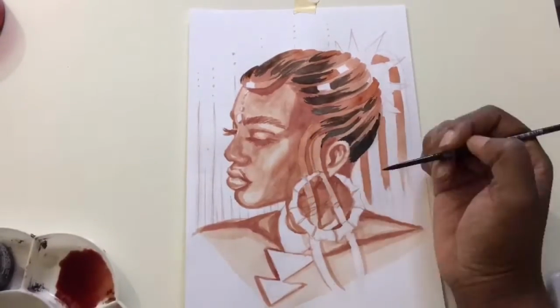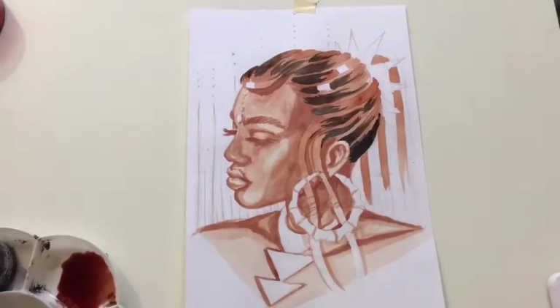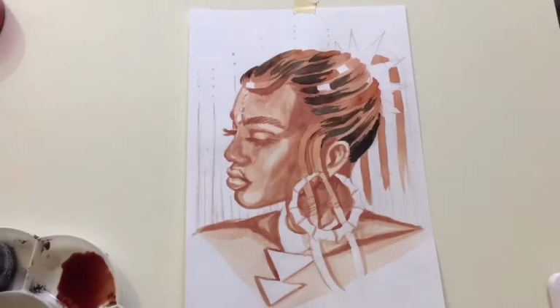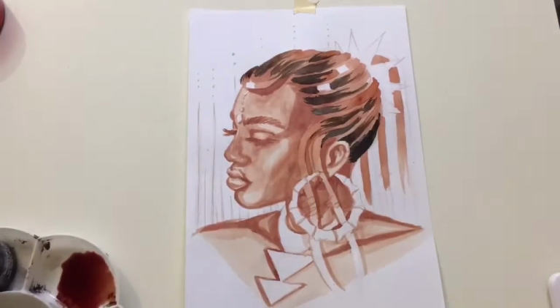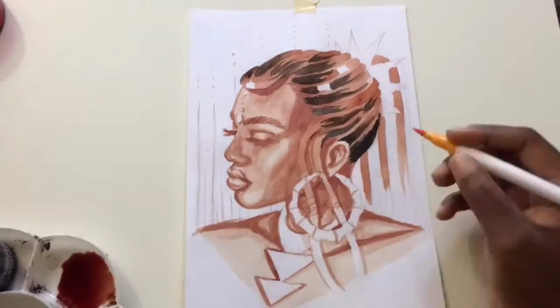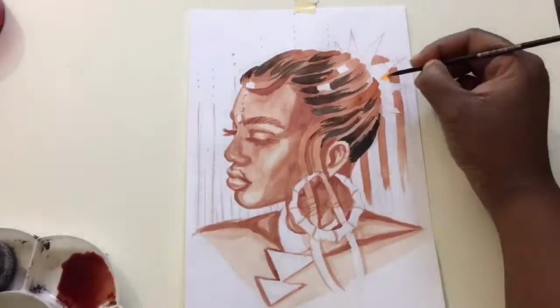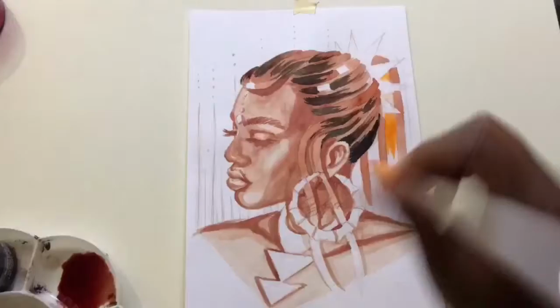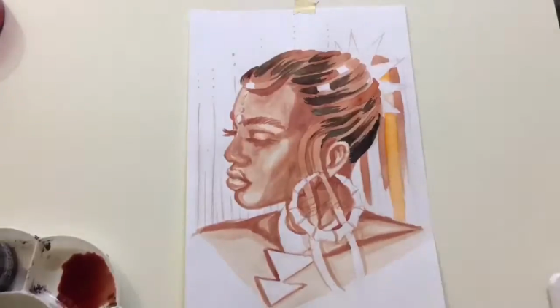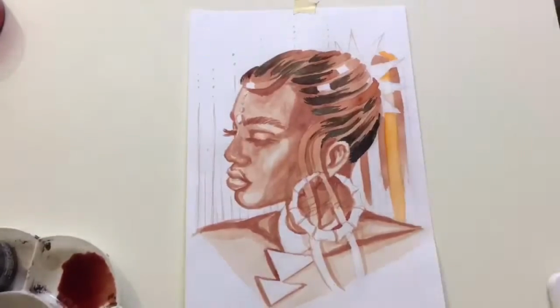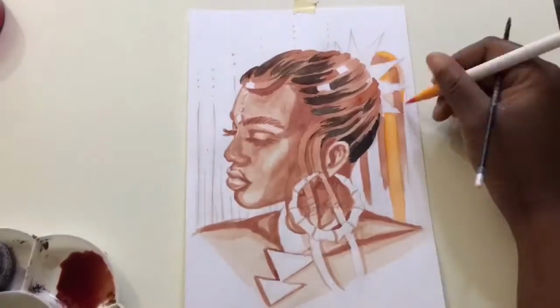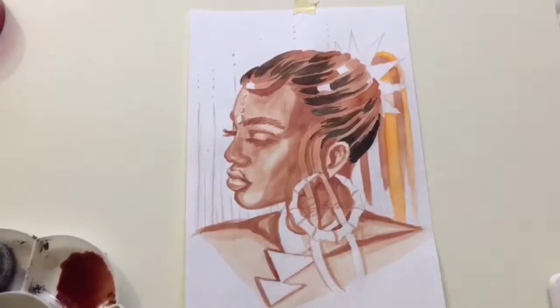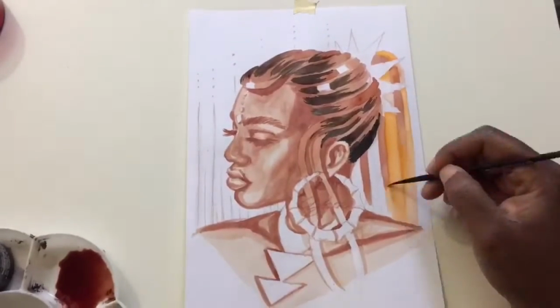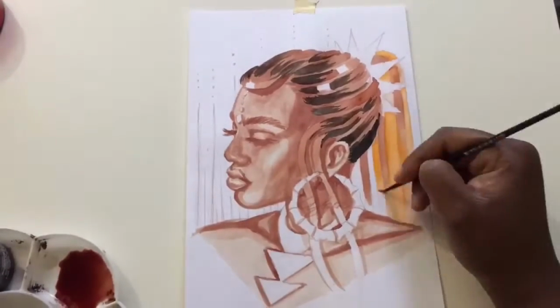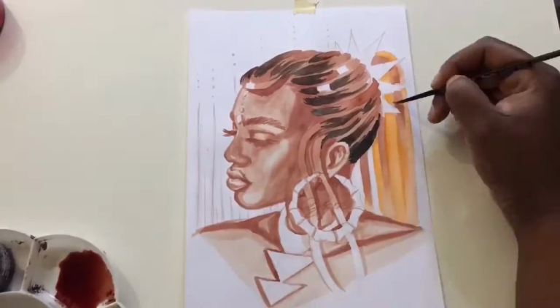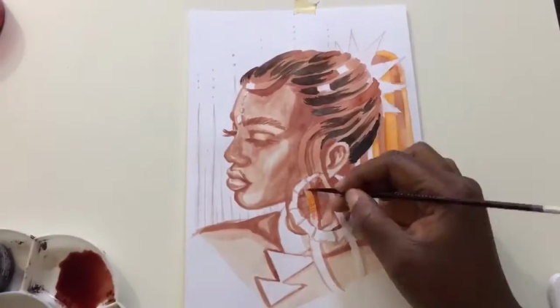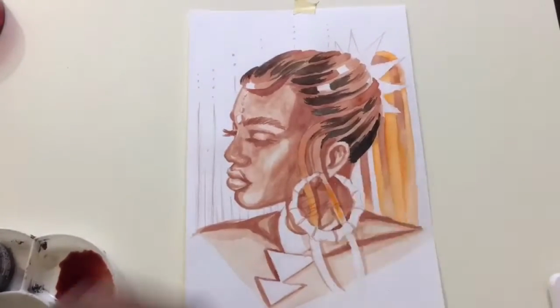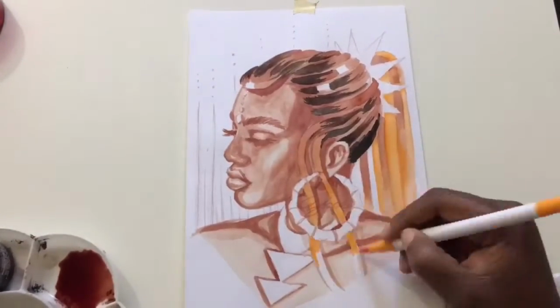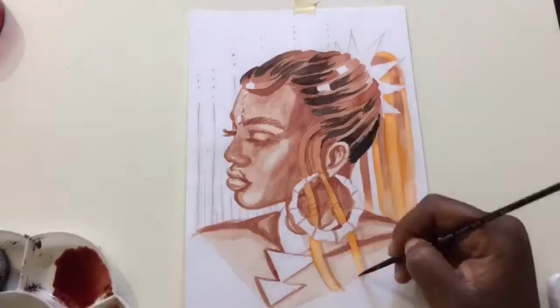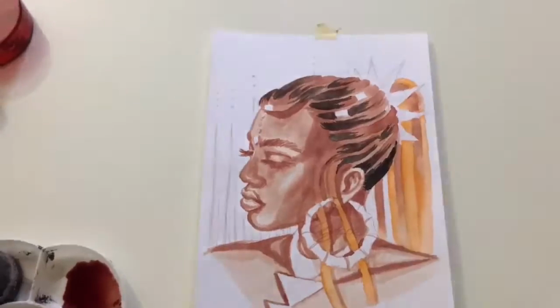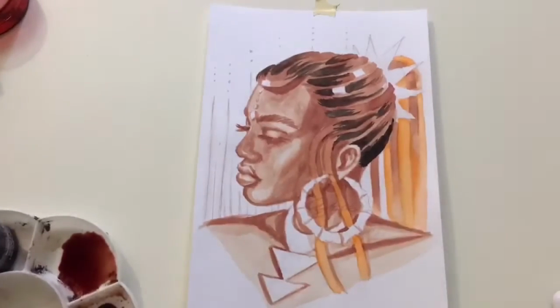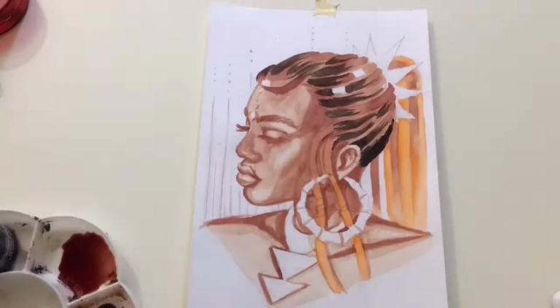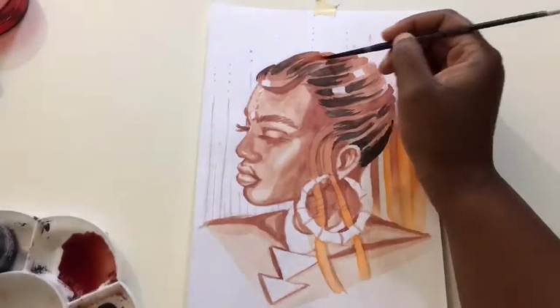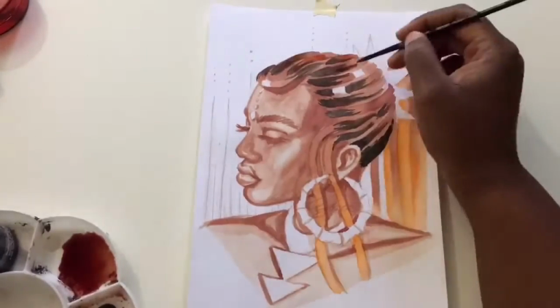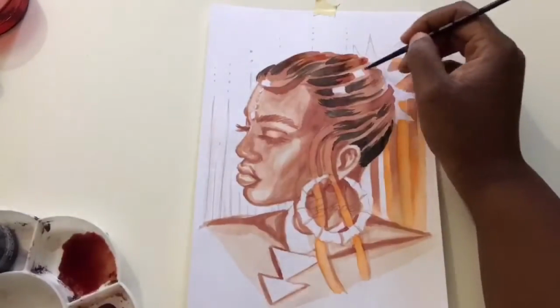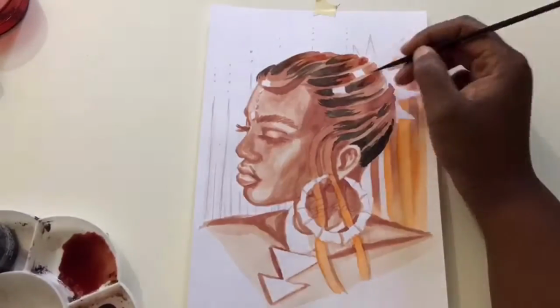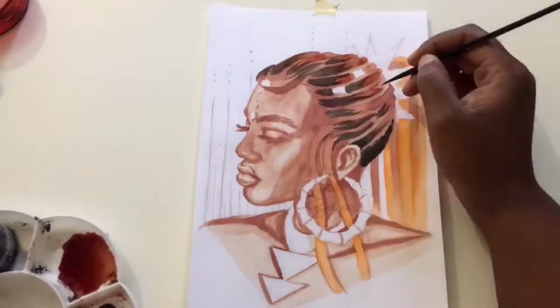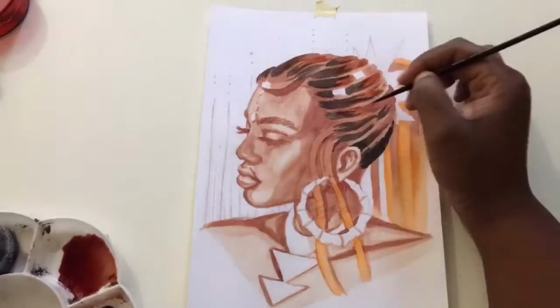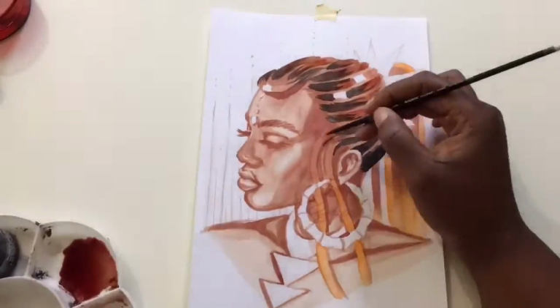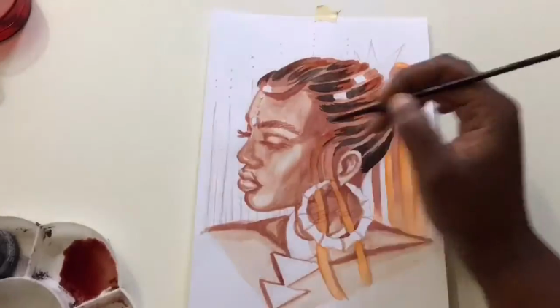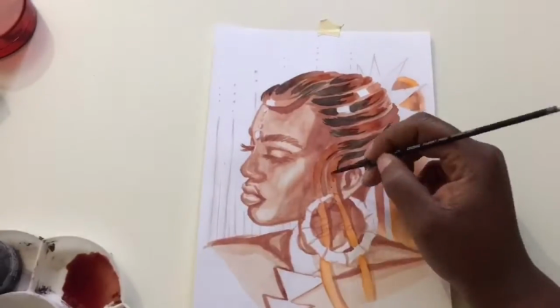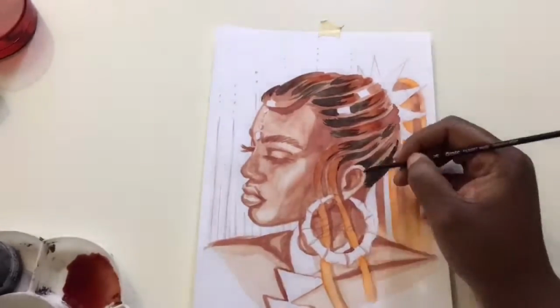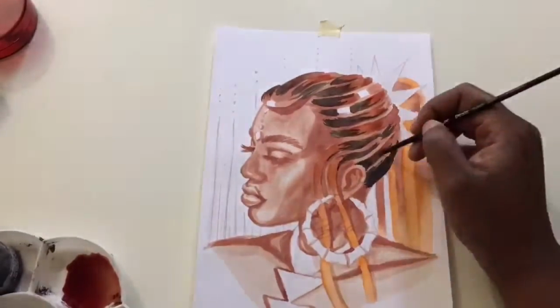For the background and some of the hair, I used the EWU Brush Pens. If you don't know what they are, they're inexpensive watercolor markers, and if you want to hear more about those, you can check out my review on the EWU Brush Pens. I'll leave a link in the description.